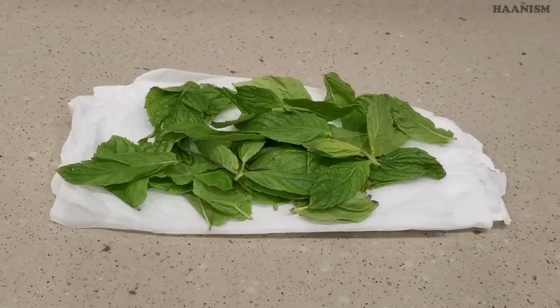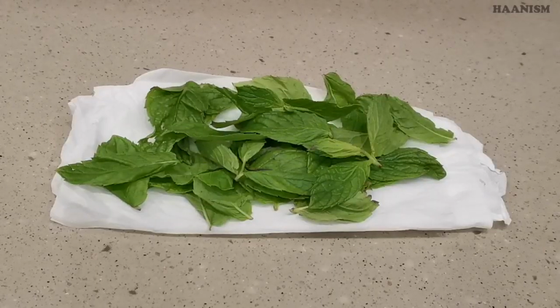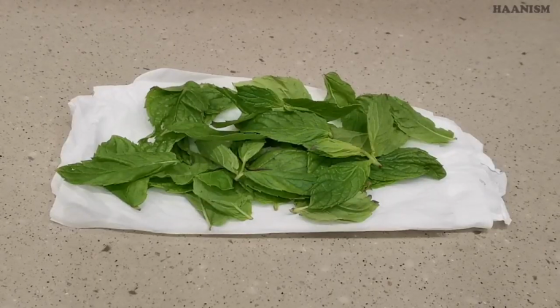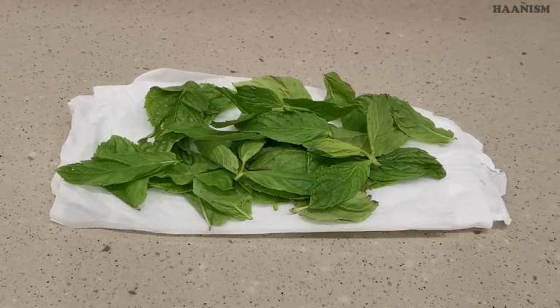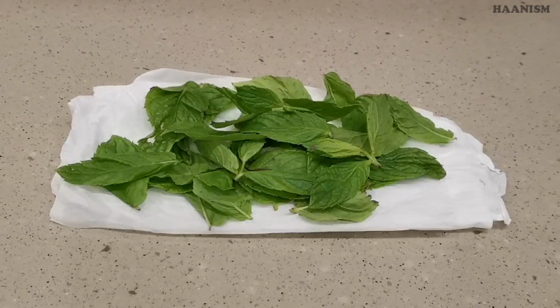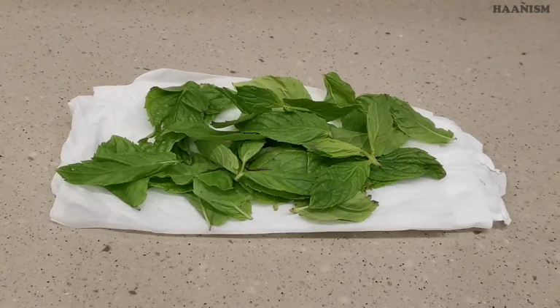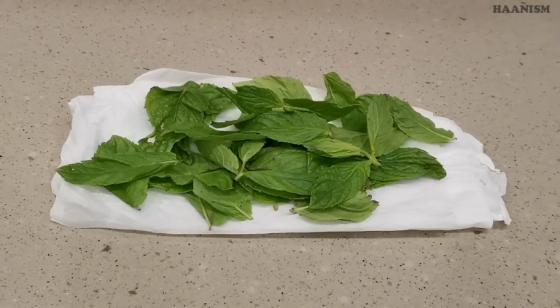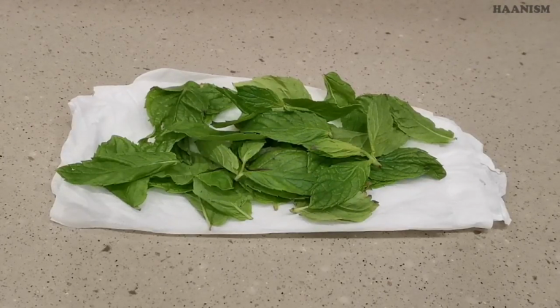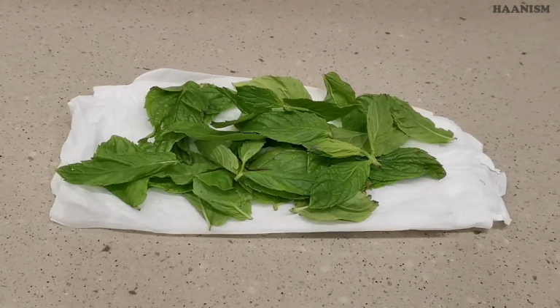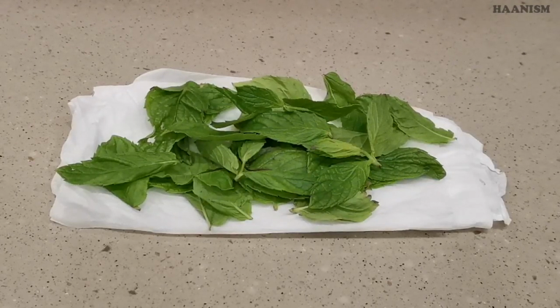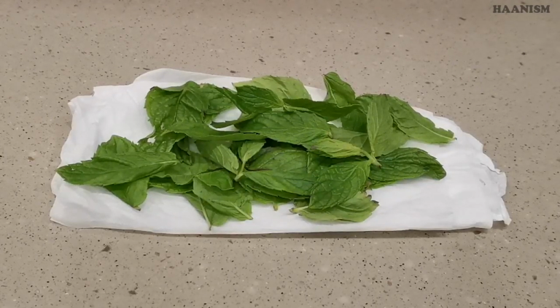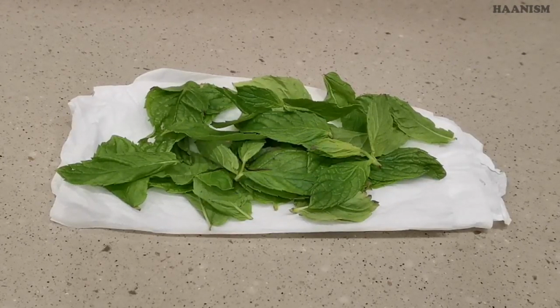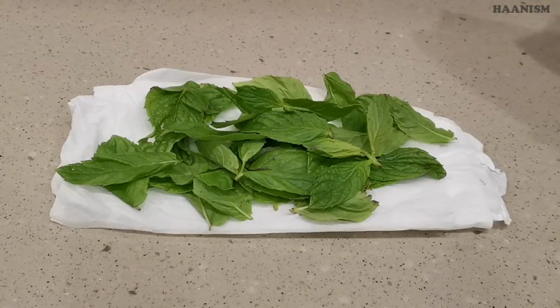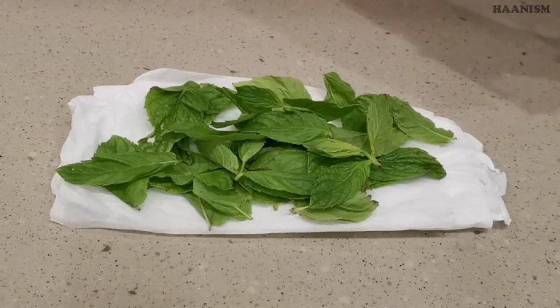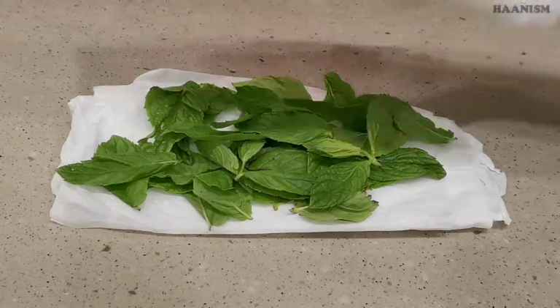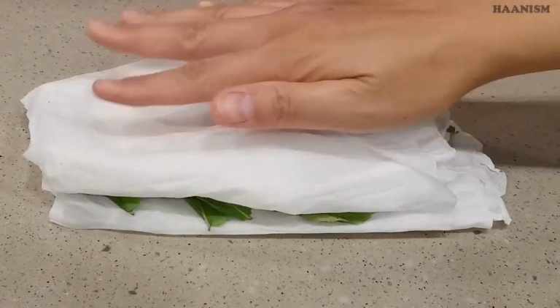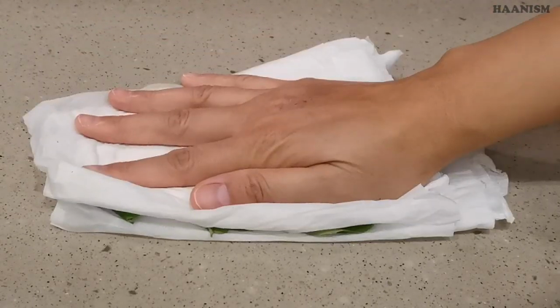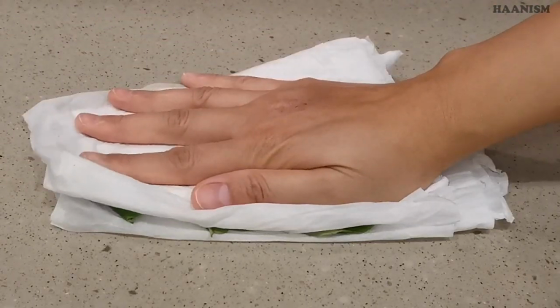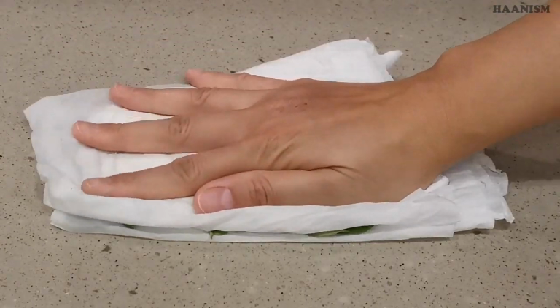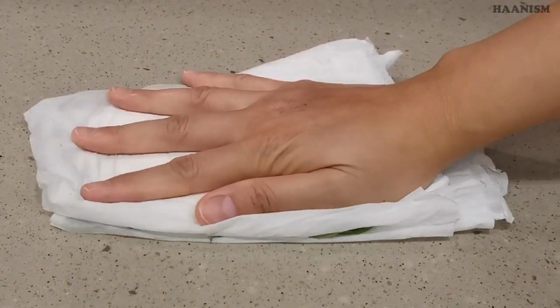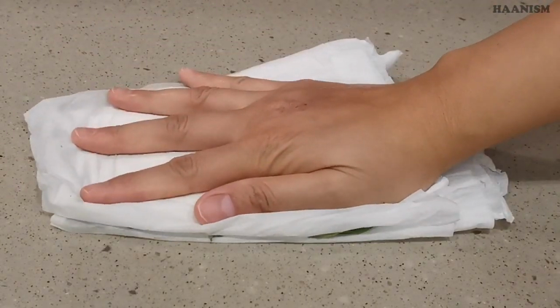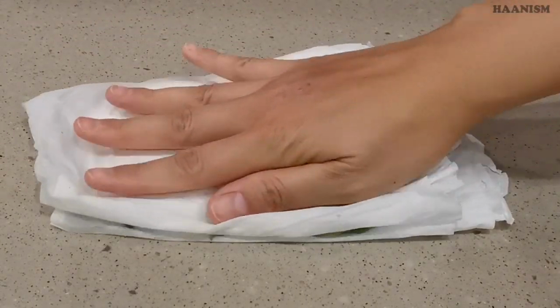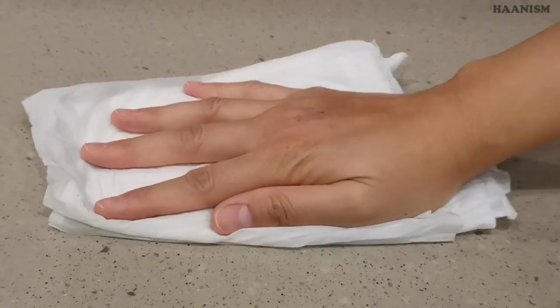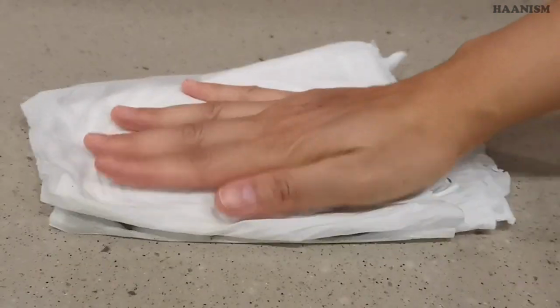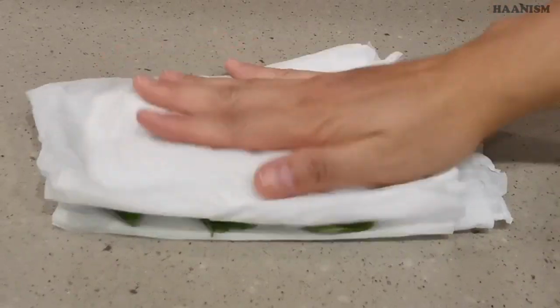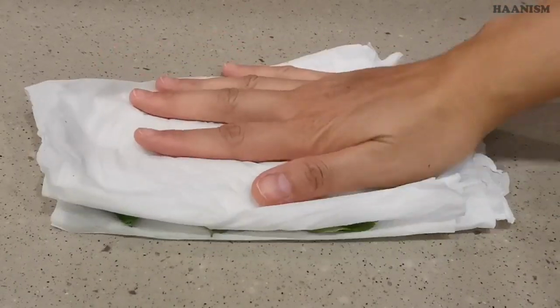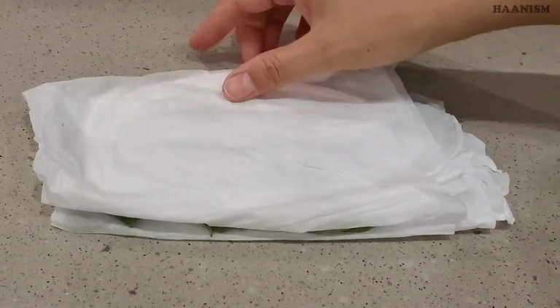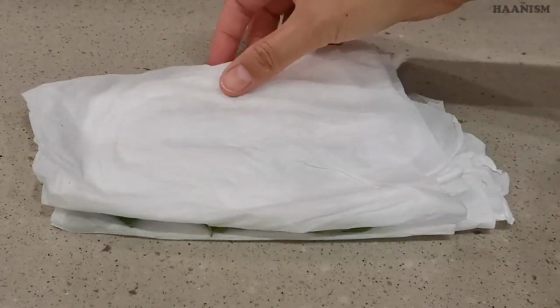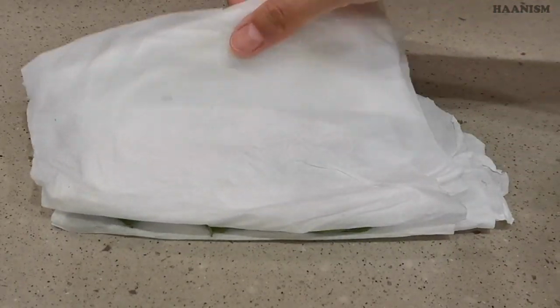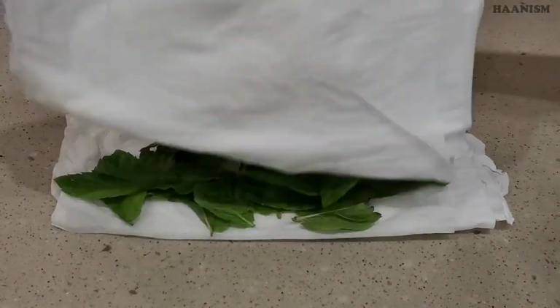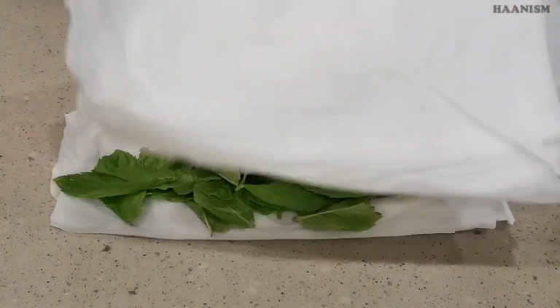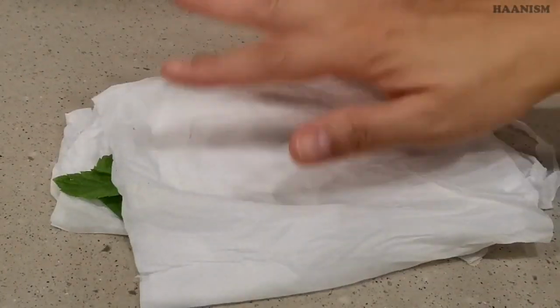If you want to make sure they are really dry before you keep them, you can do like this — dry them with a kitchen towel.